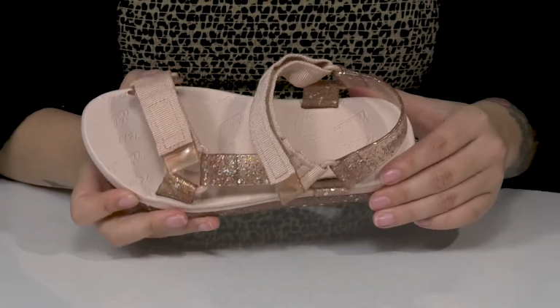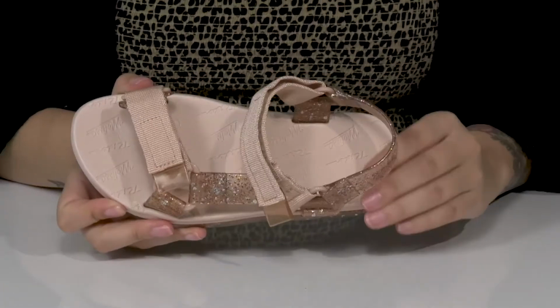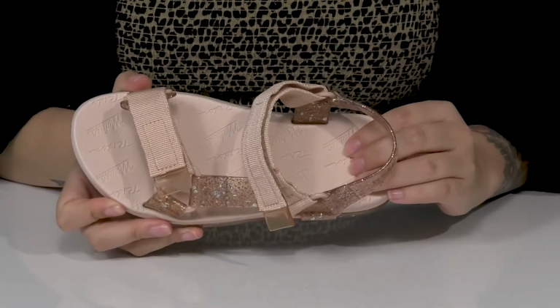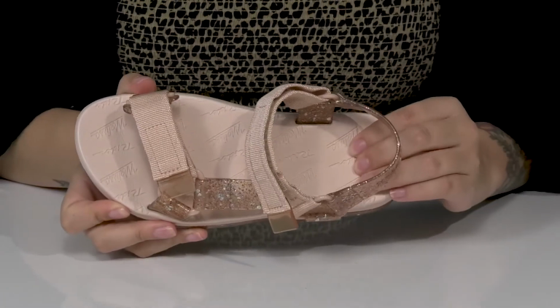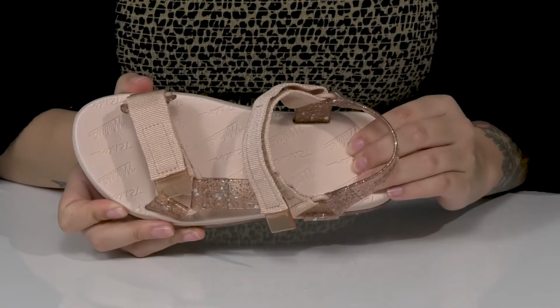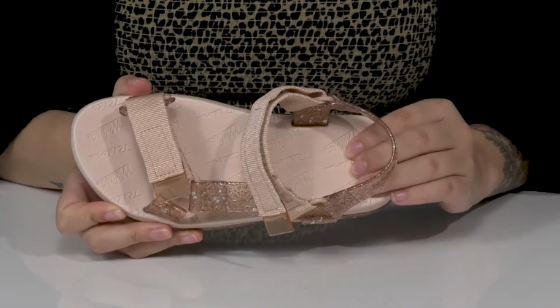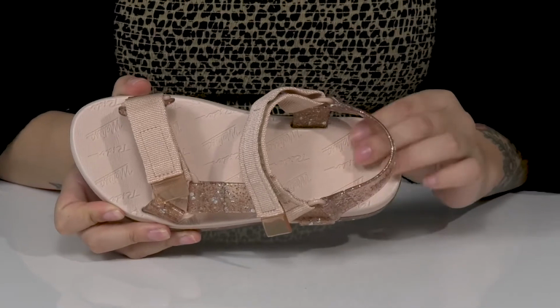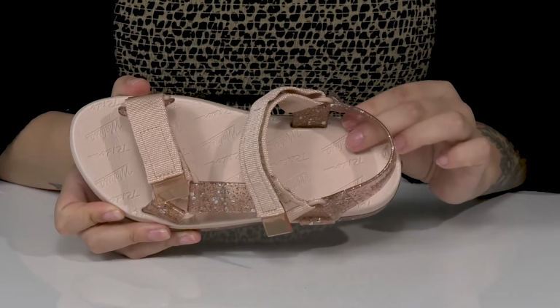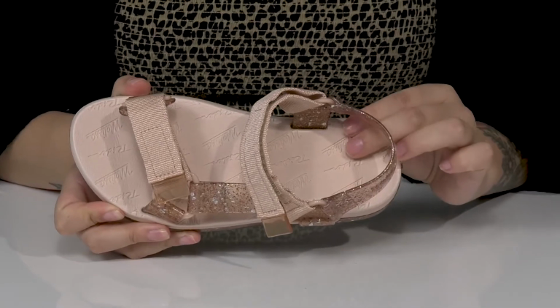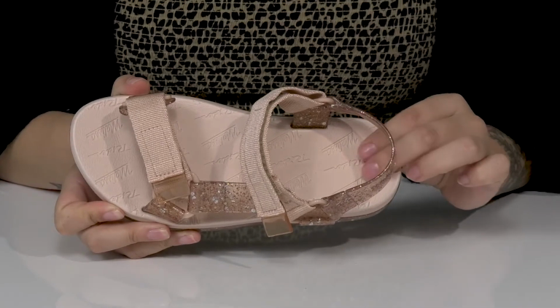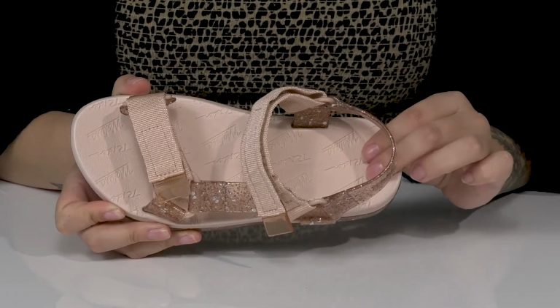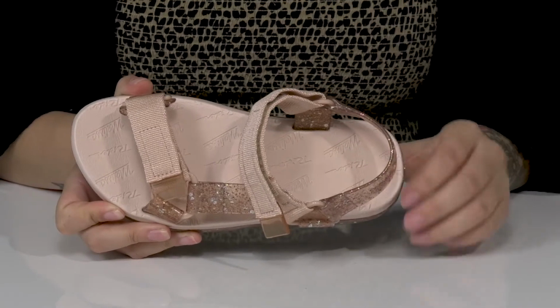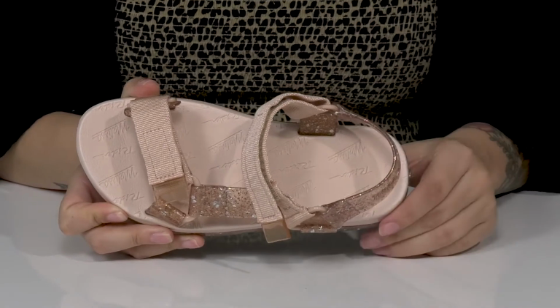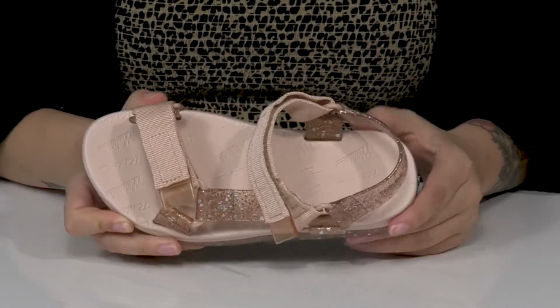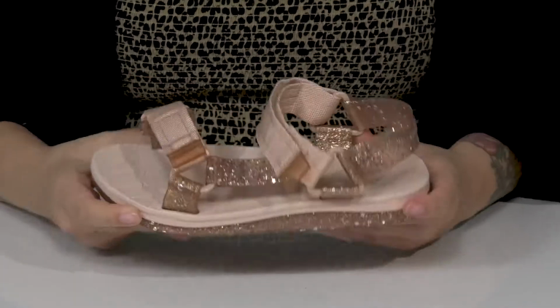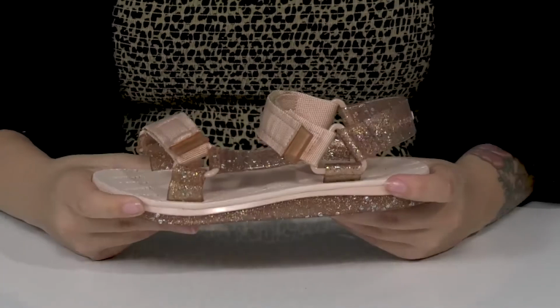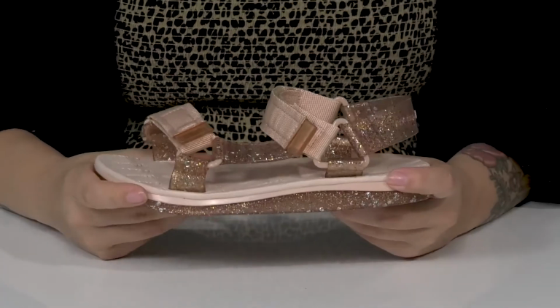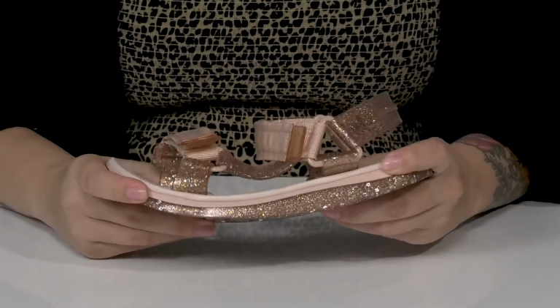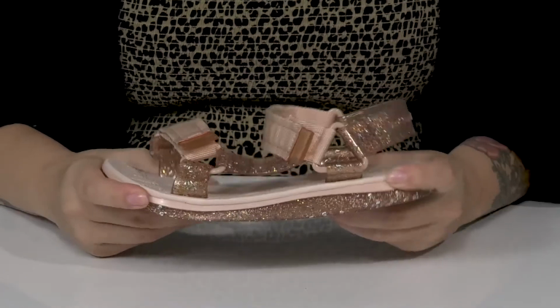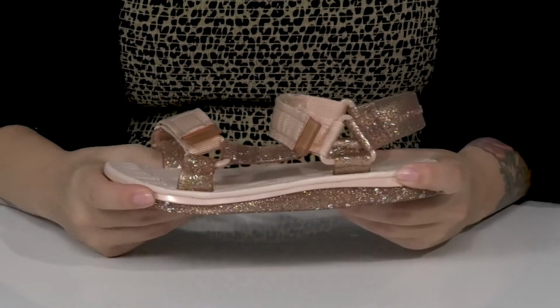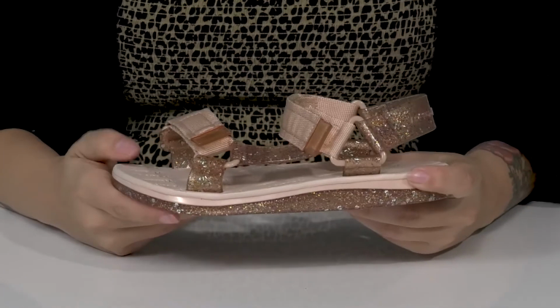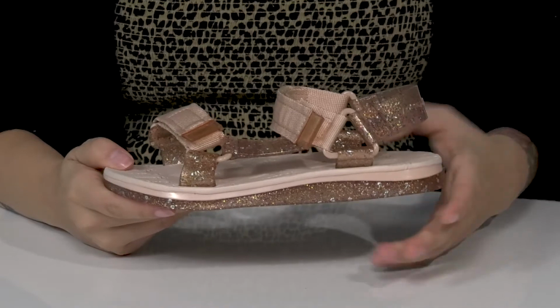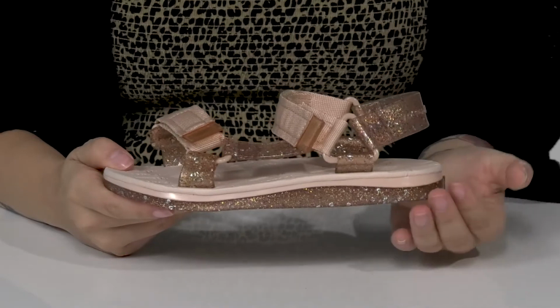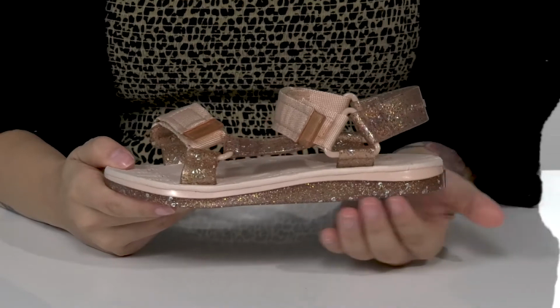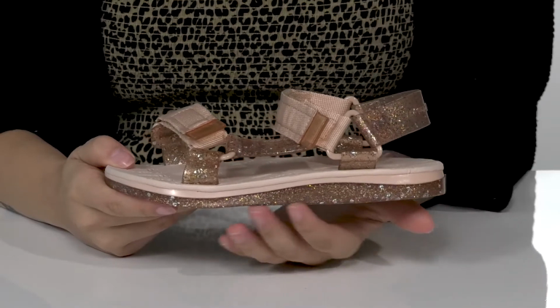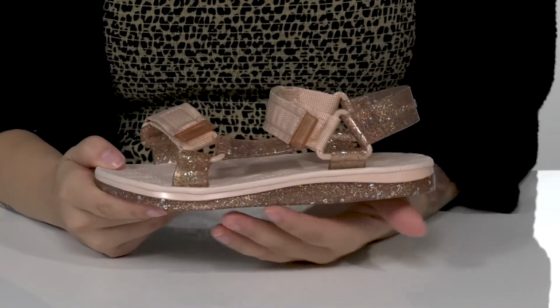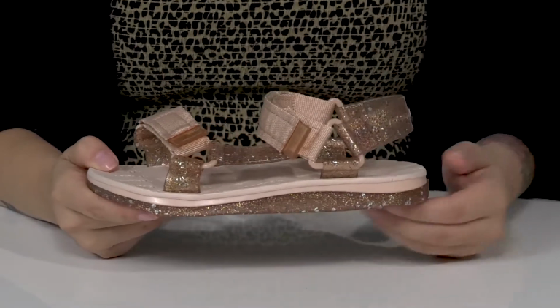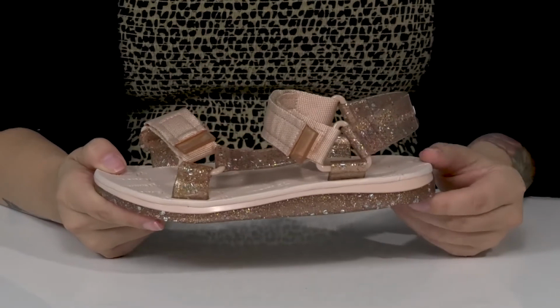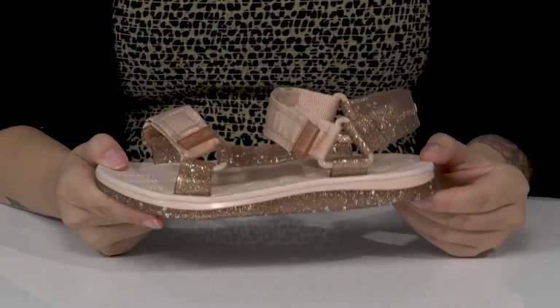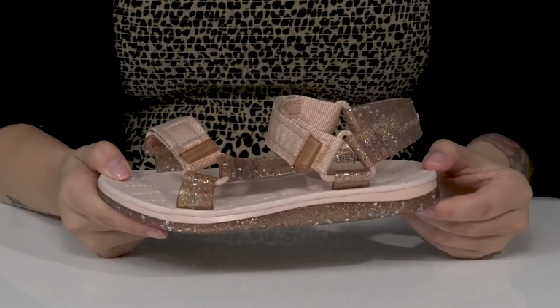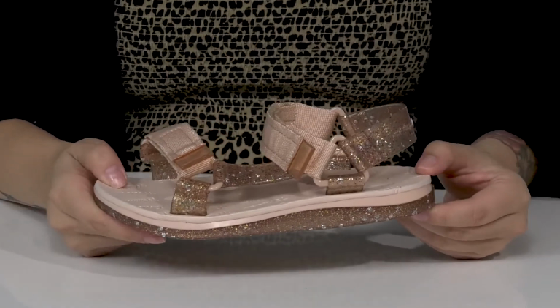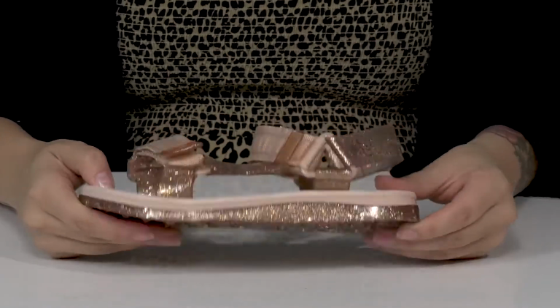The footbed is cushioned for comfort and it features that Mini Melissa logo. These do have flexibility with a platform midsole that's going to give them a small boost in height.